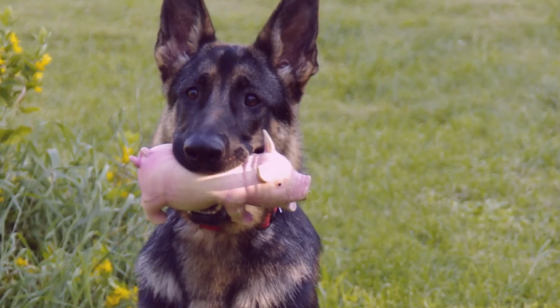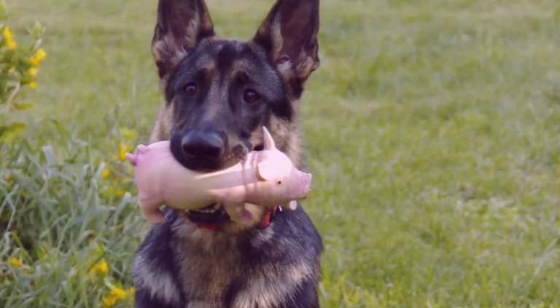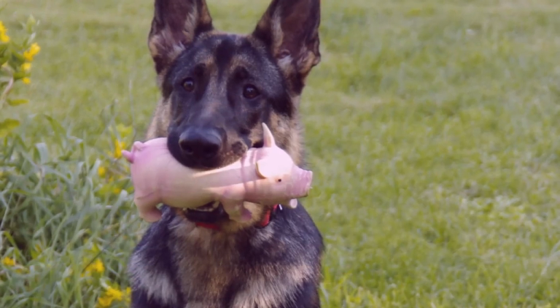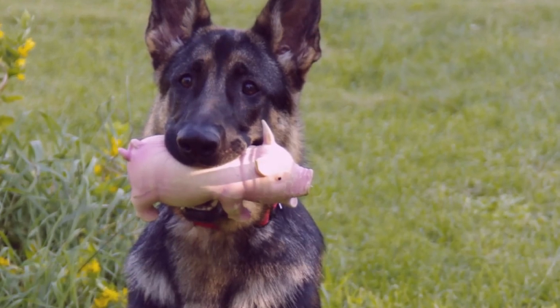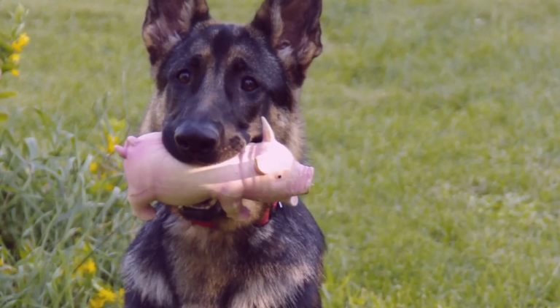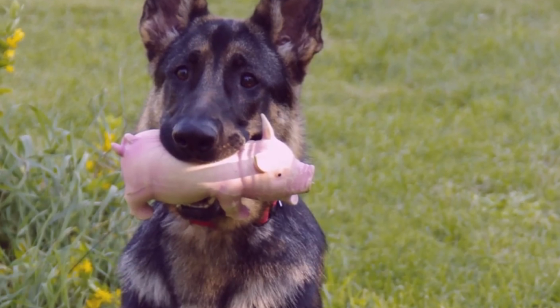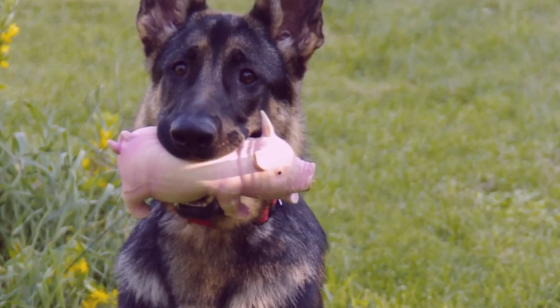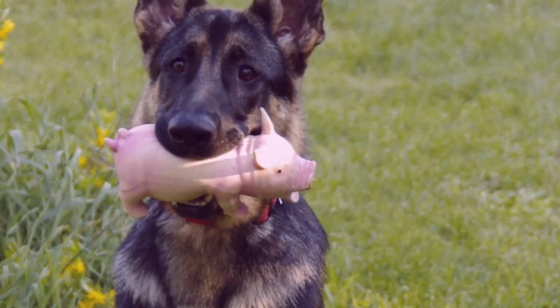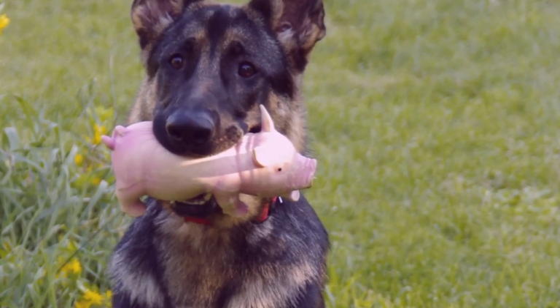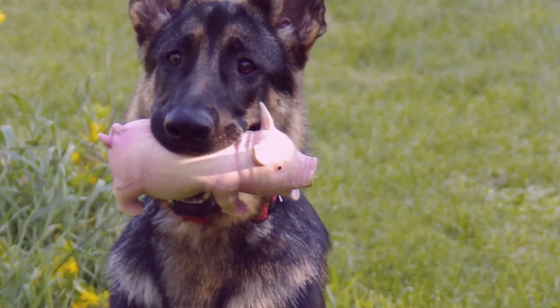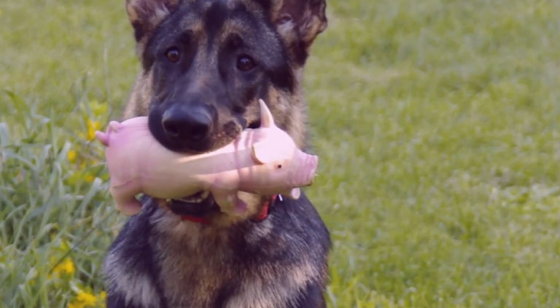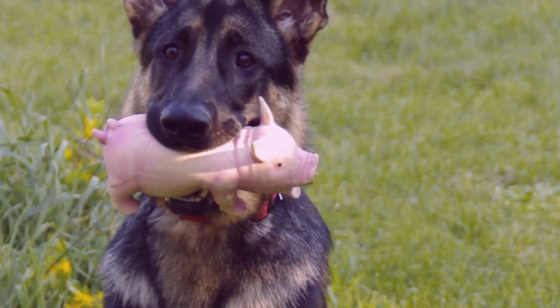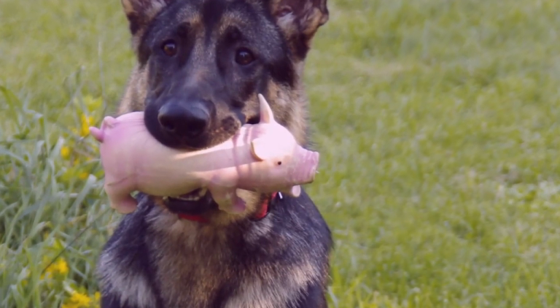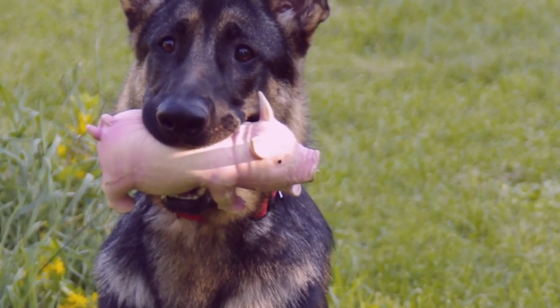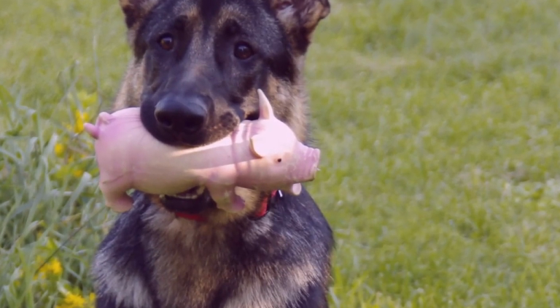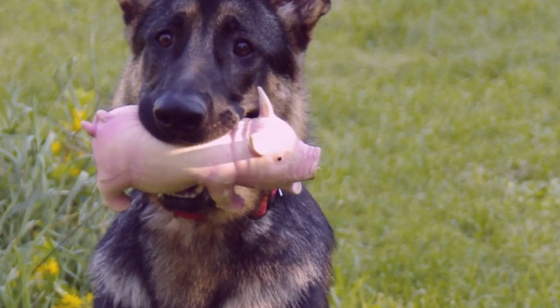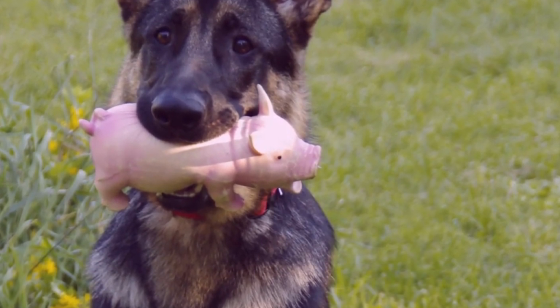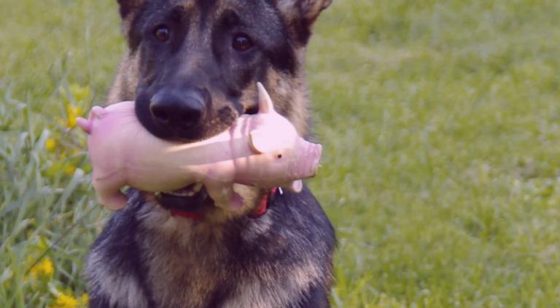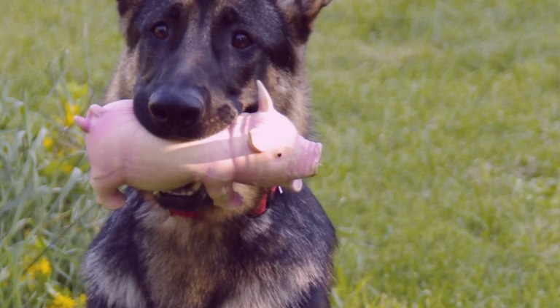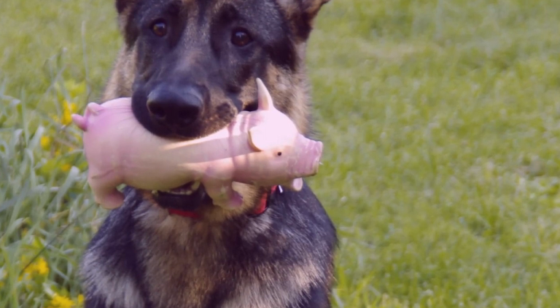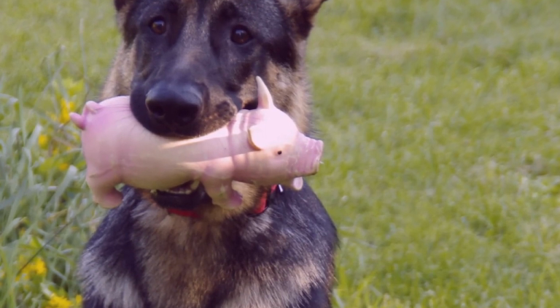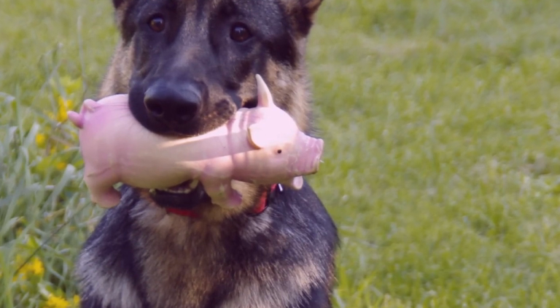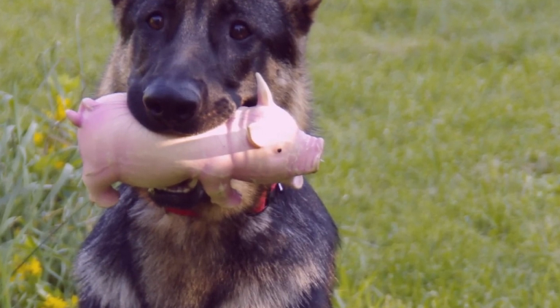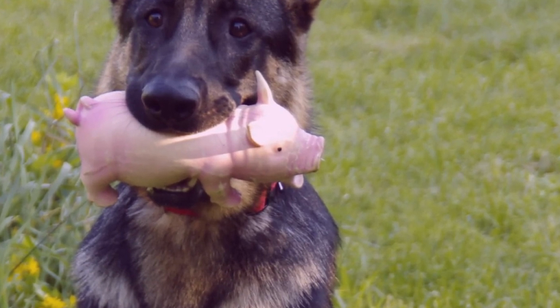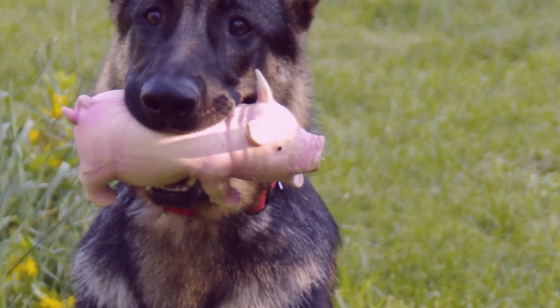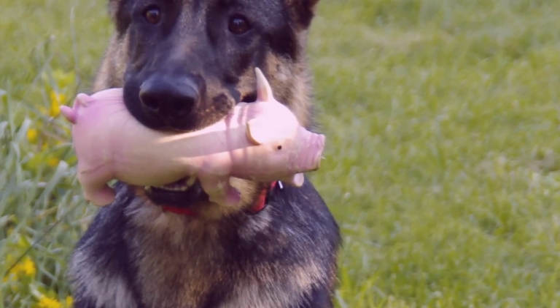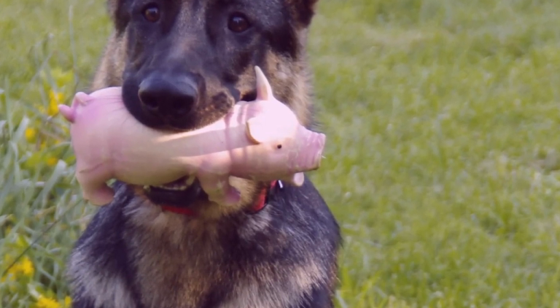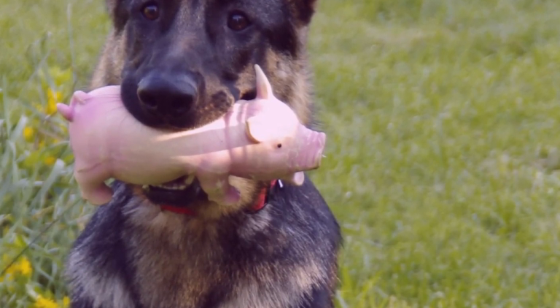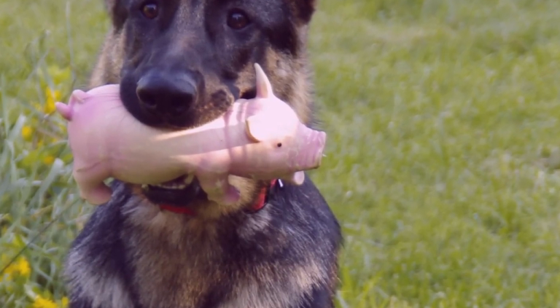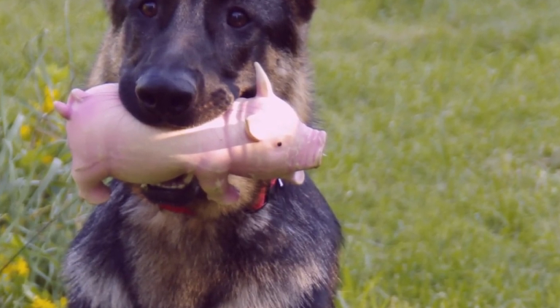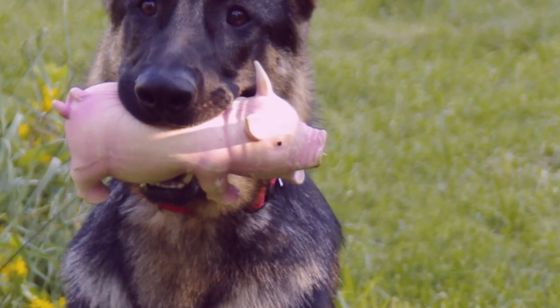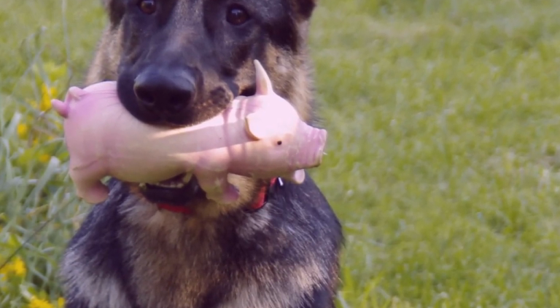Young German Shepherds require consistency in their training, especially a 2-year-old. They will try your patience at almost every turn as they begin living with you.